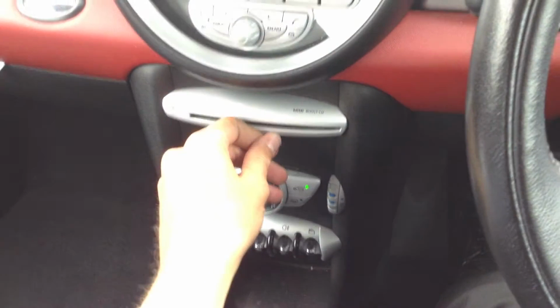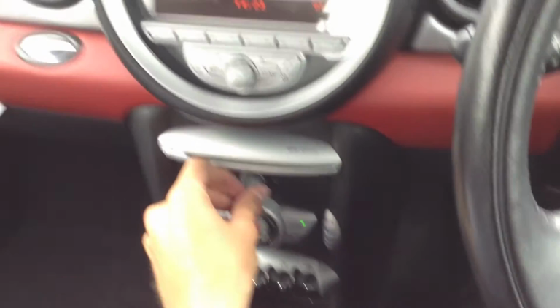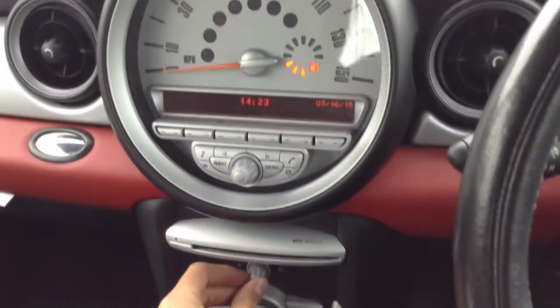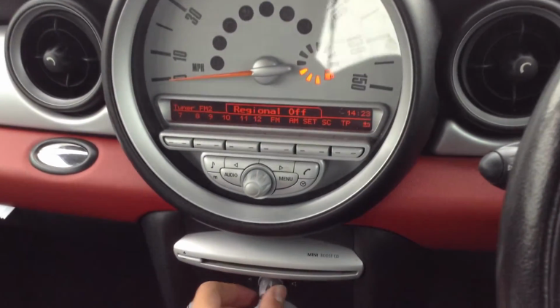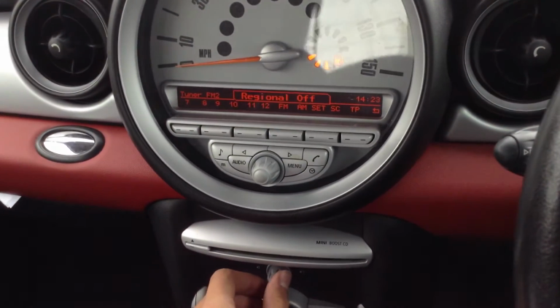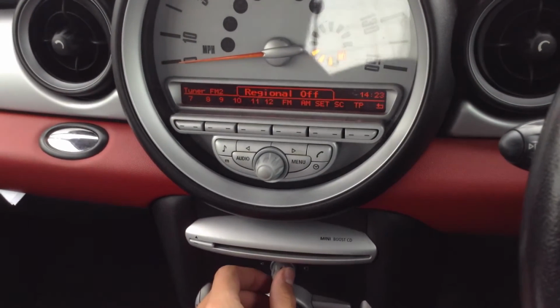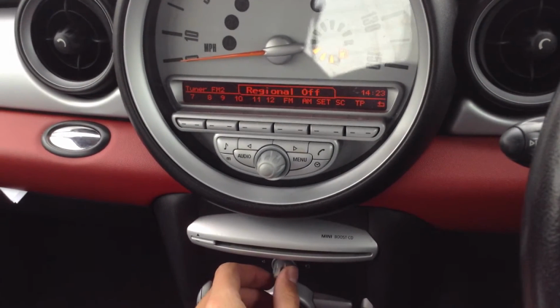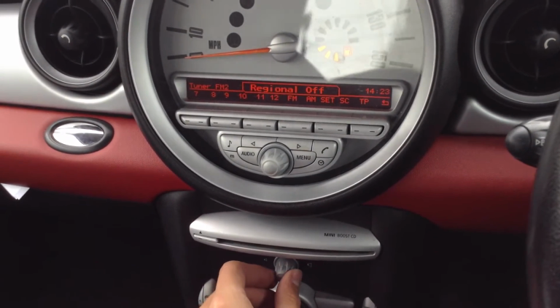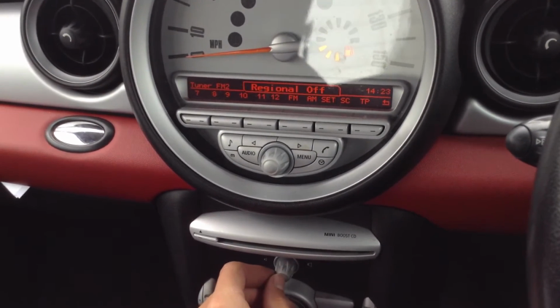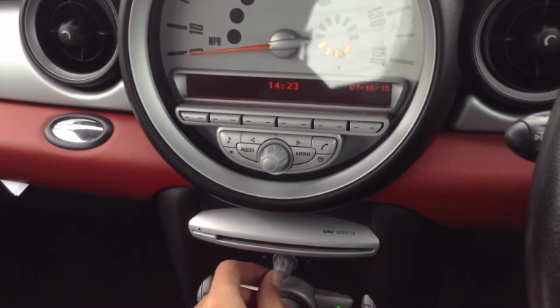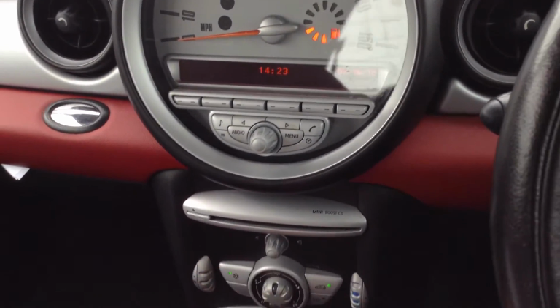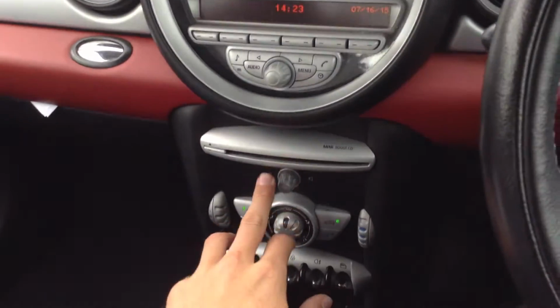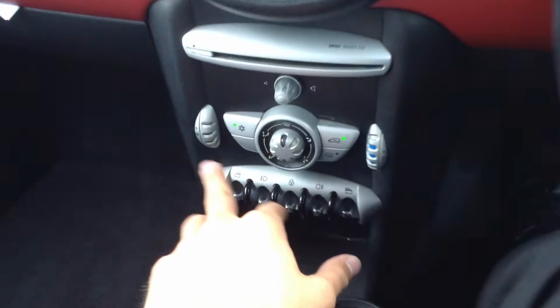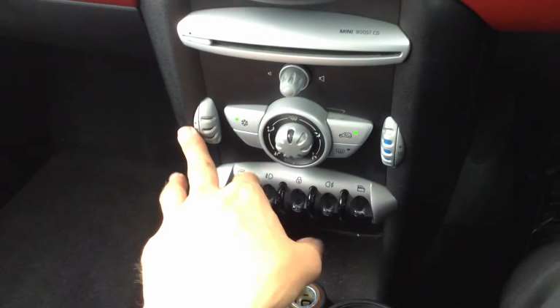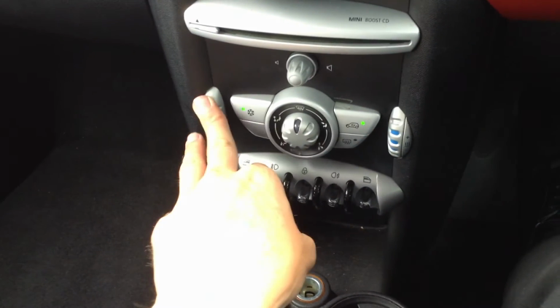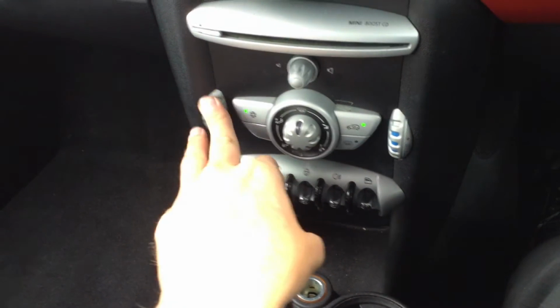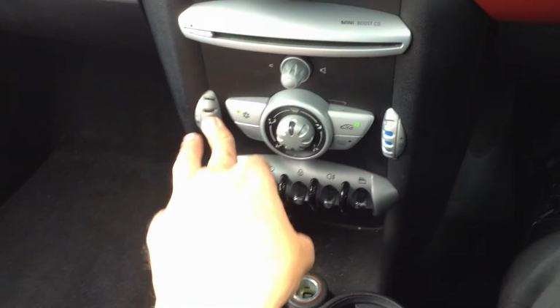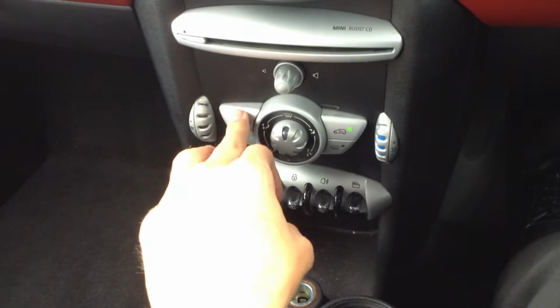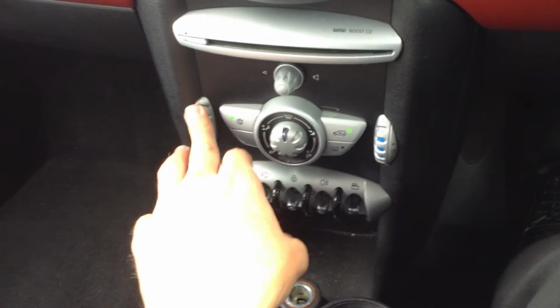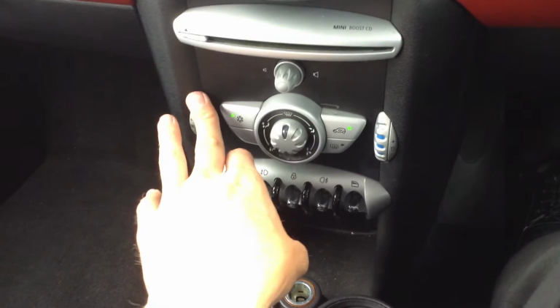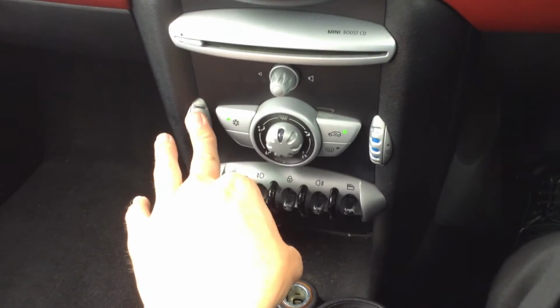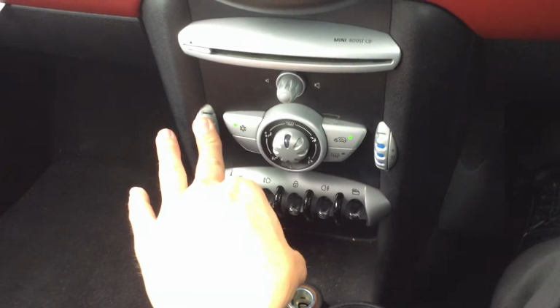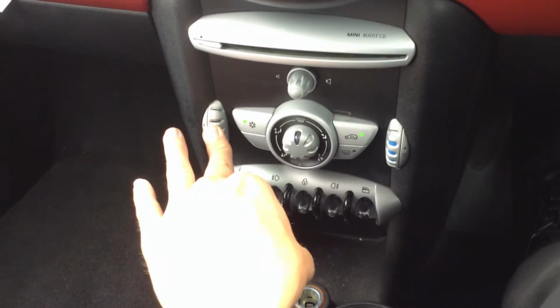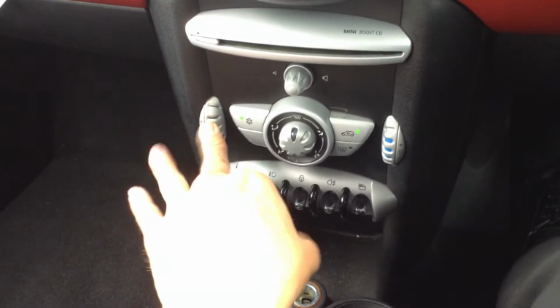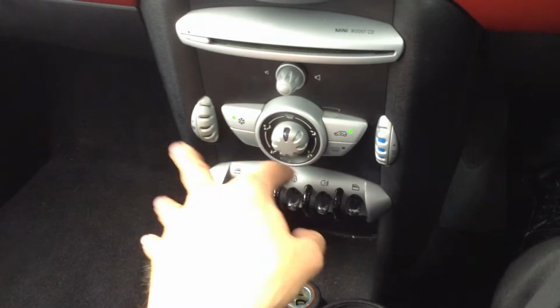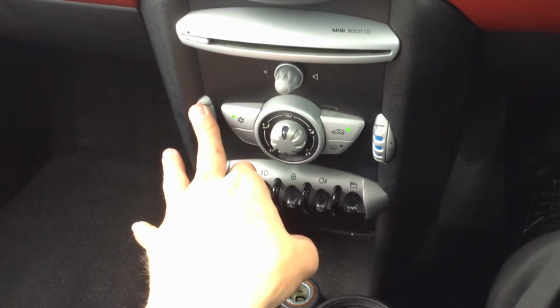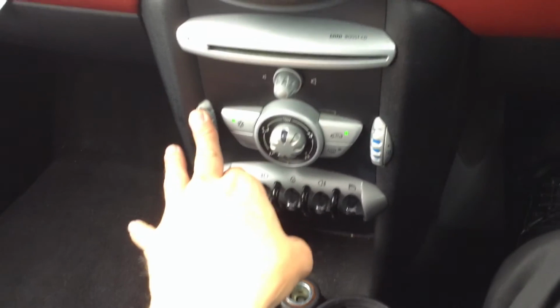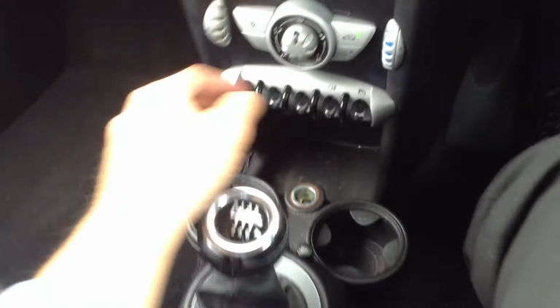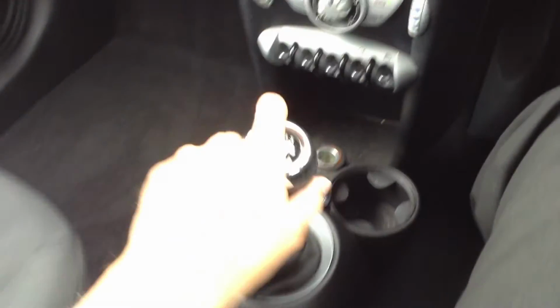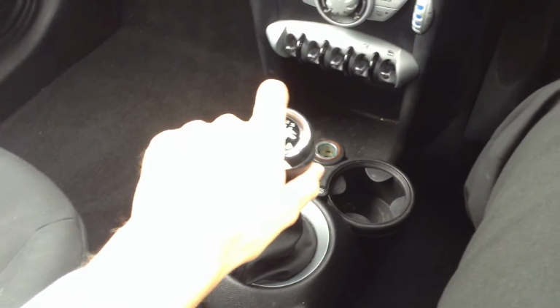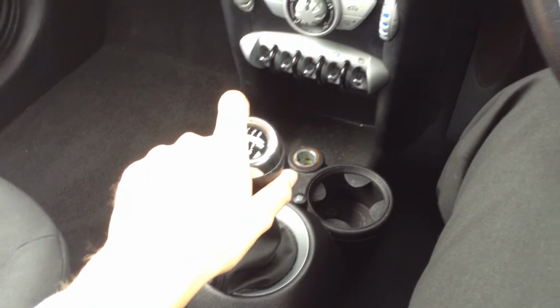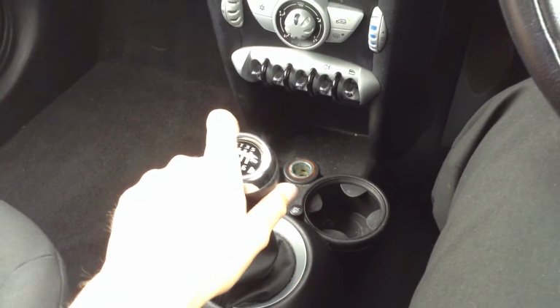The radio works fine. The CD player and blowers work perfectly fine. The air conditioning light indicates it's working on and off. All the windows work. This one has a manual transmission.